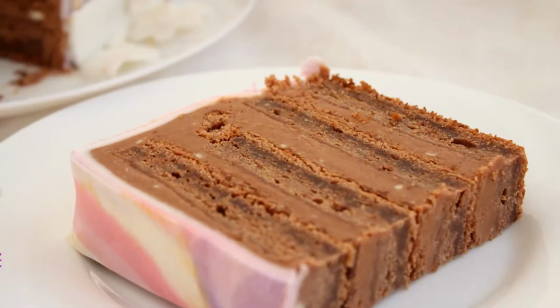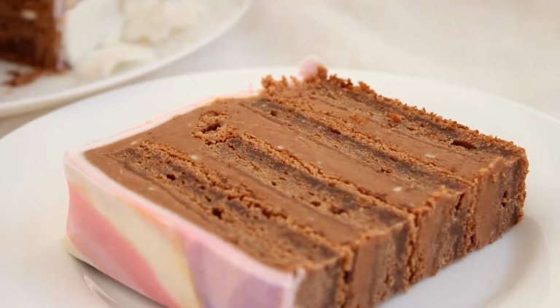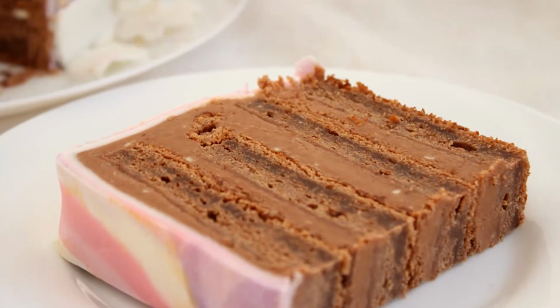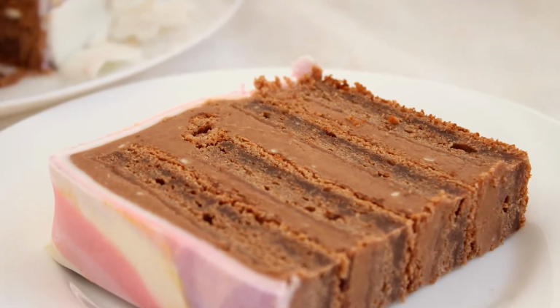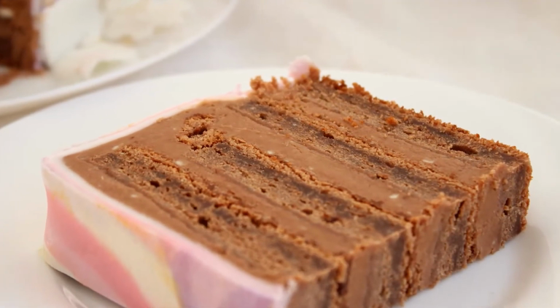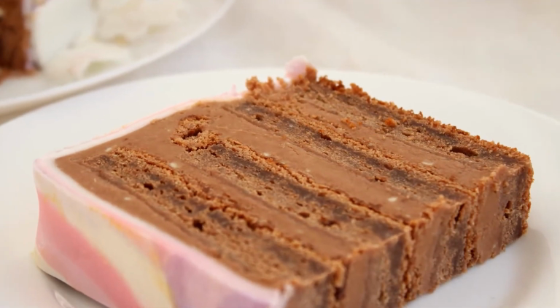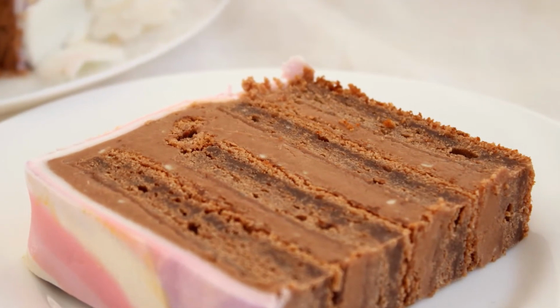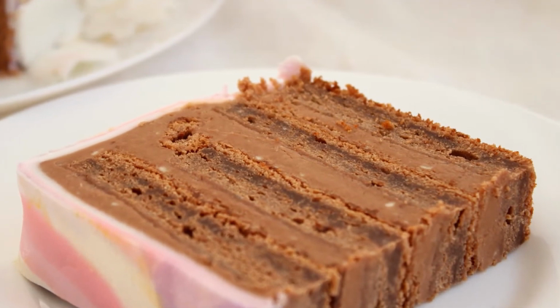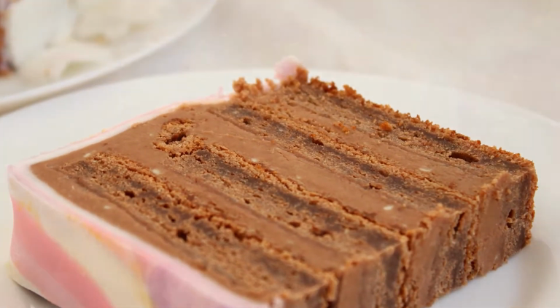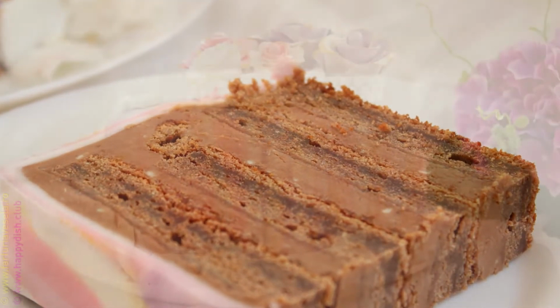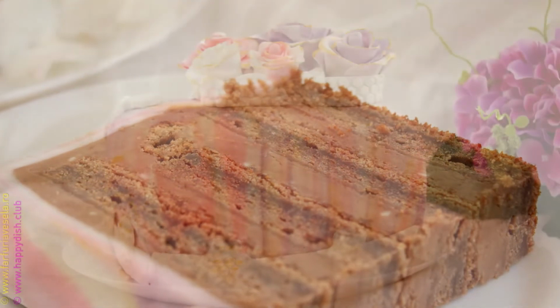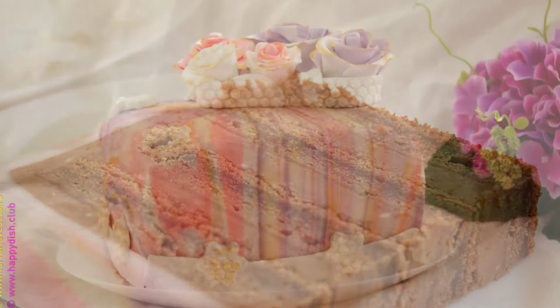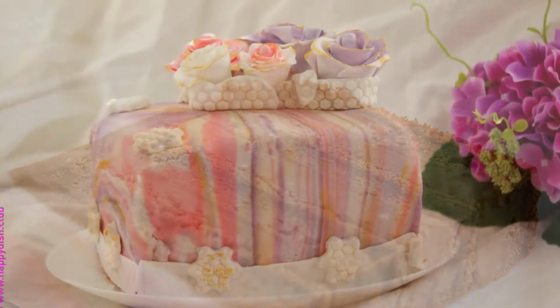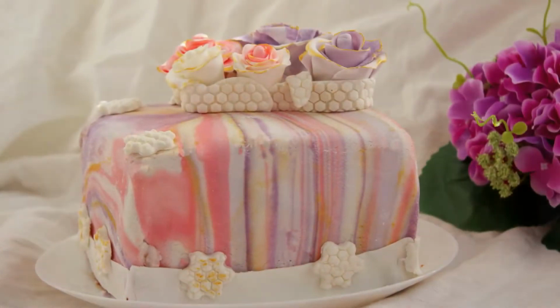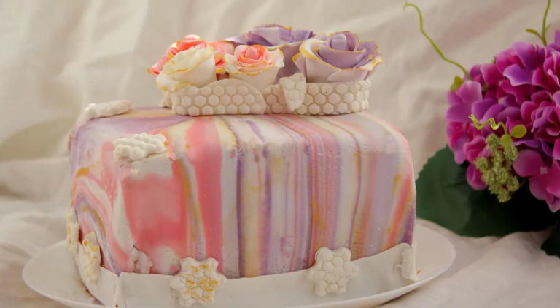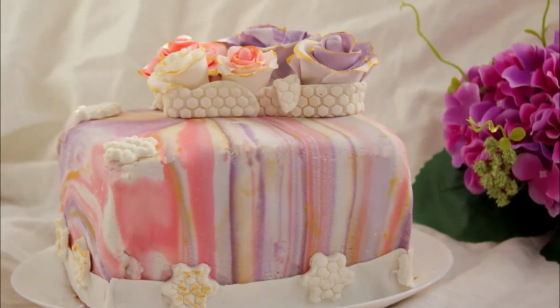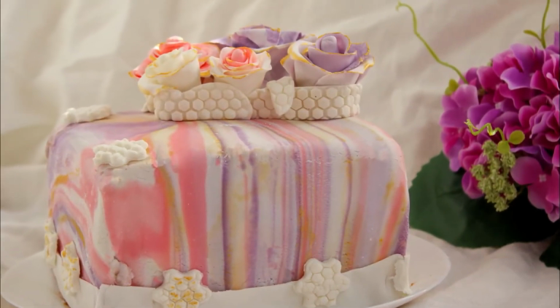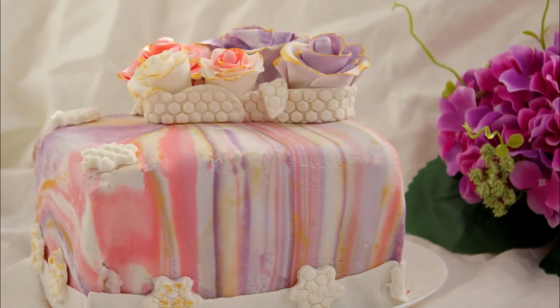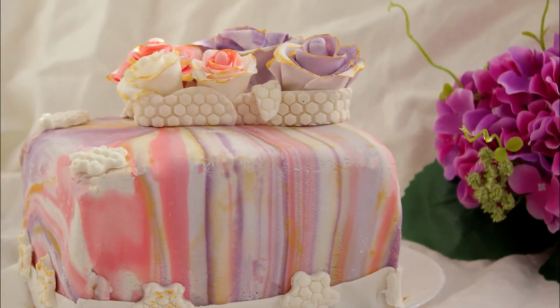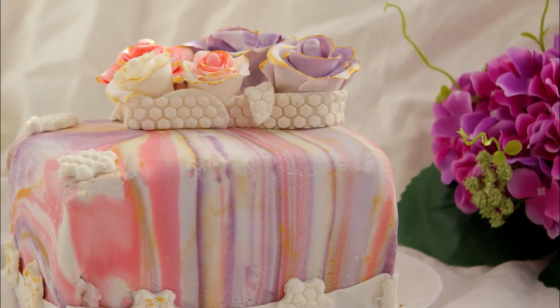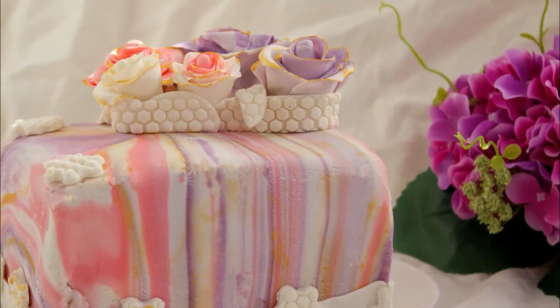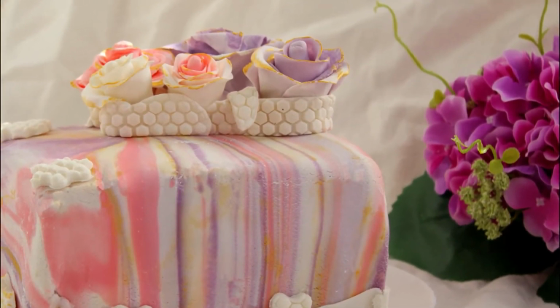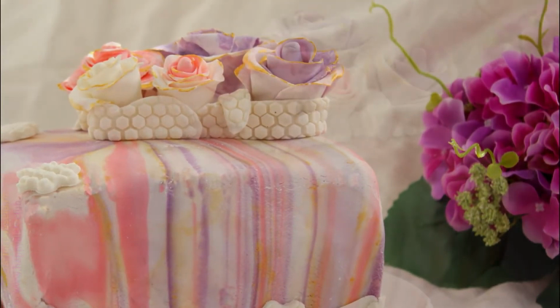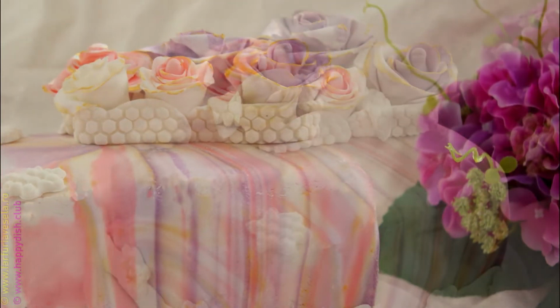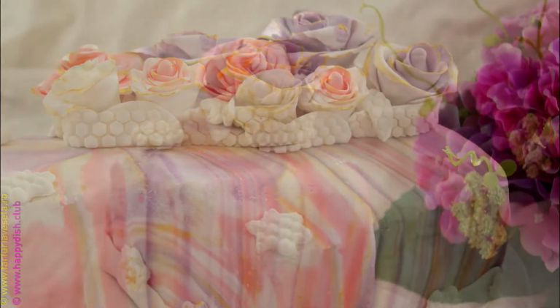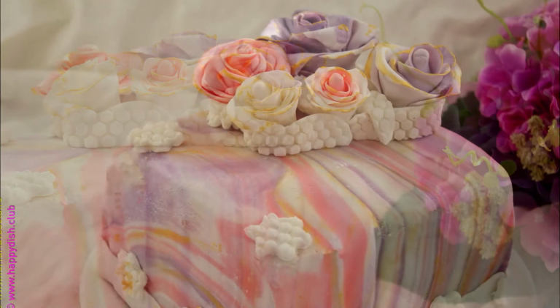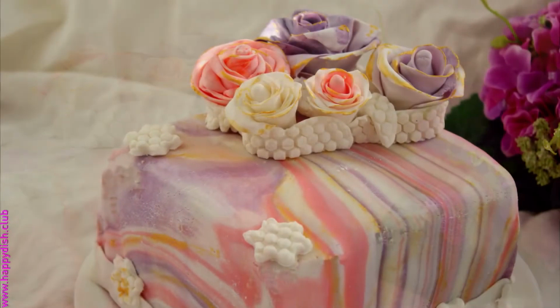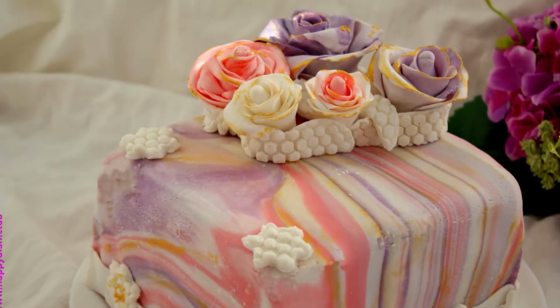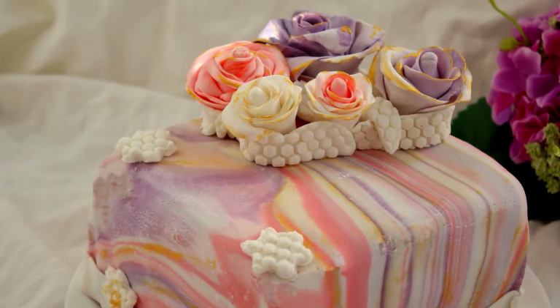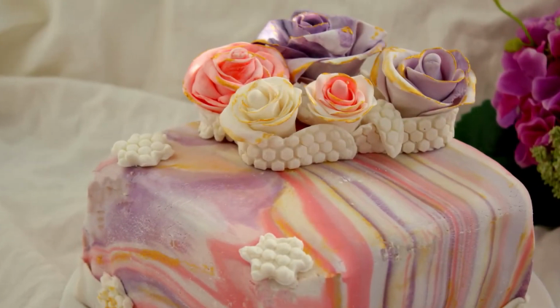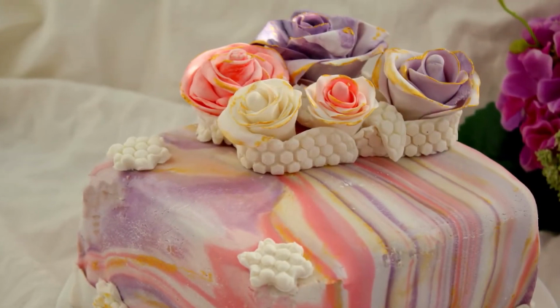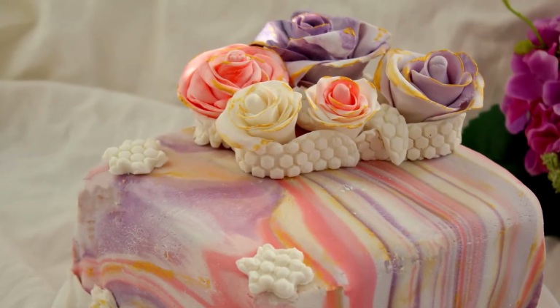Hello and welcome to Happy Dish. My name is Dana and today I want to present this amazing cake with chocolate and mint, and I want to give you all the tips and tricks on how to achieve this.